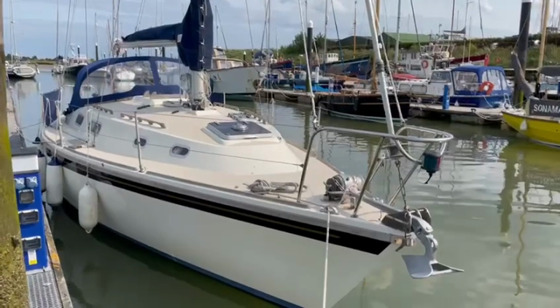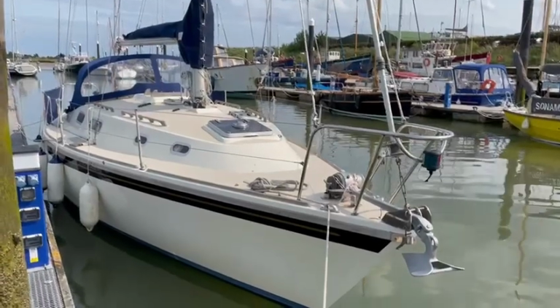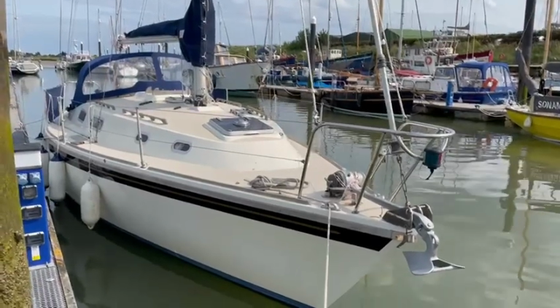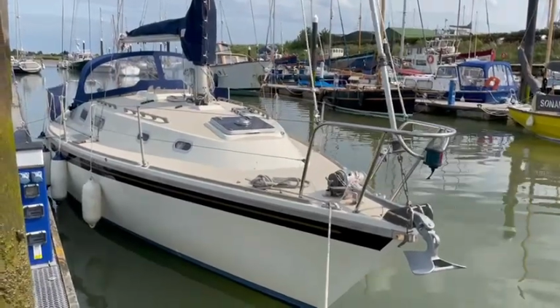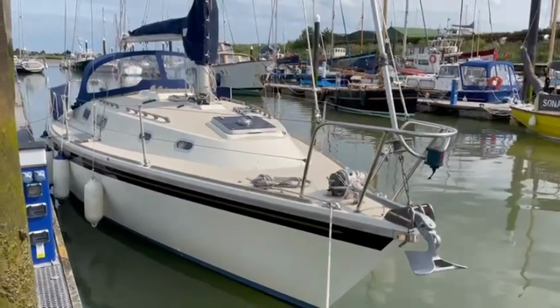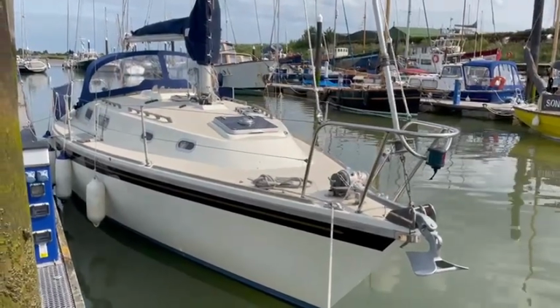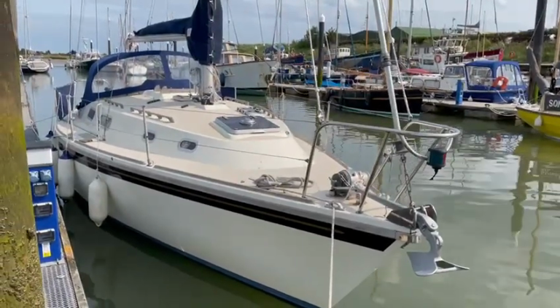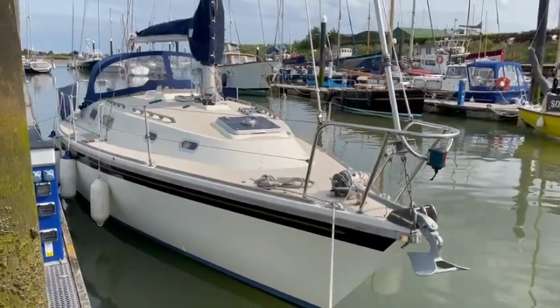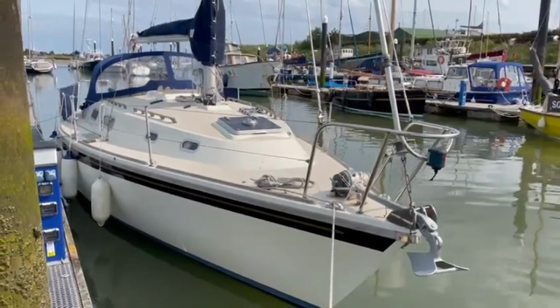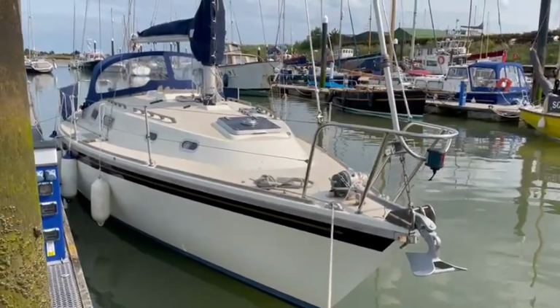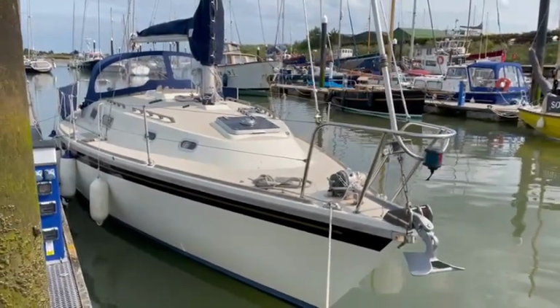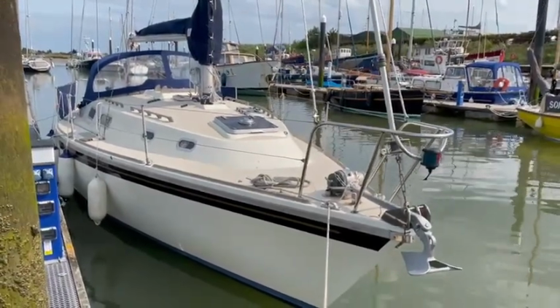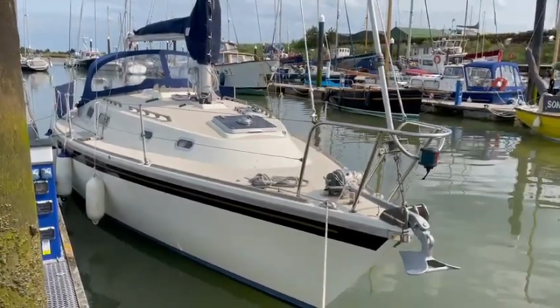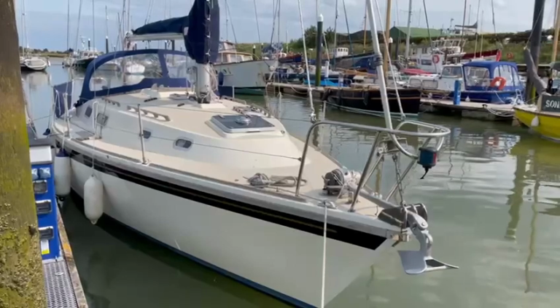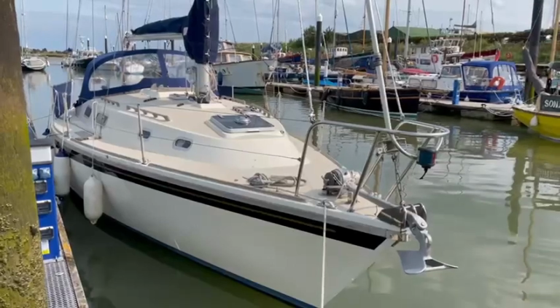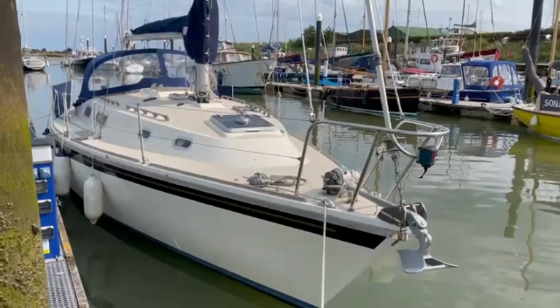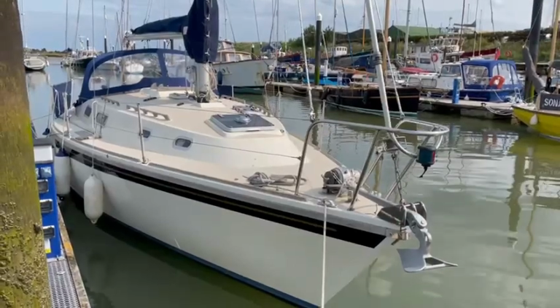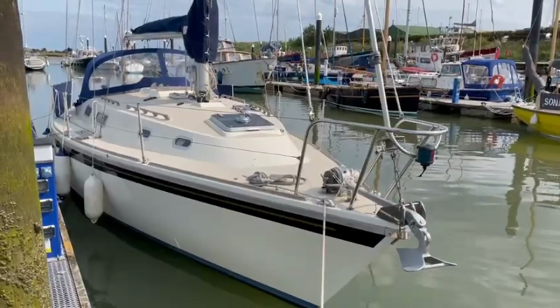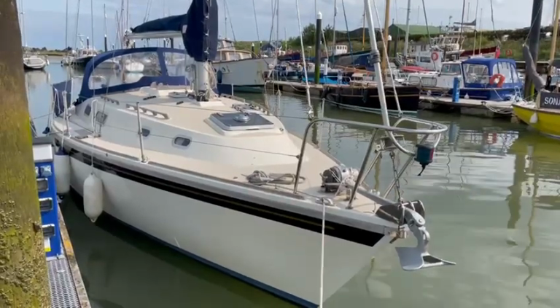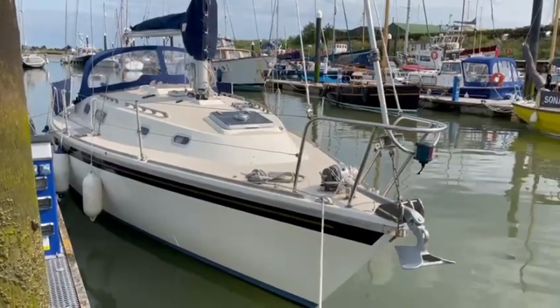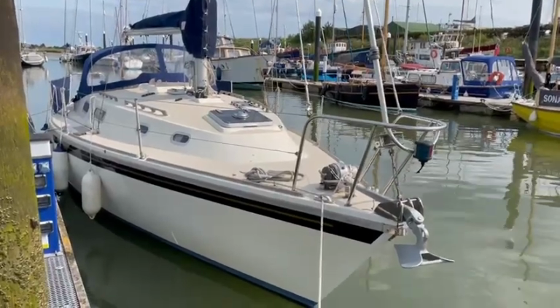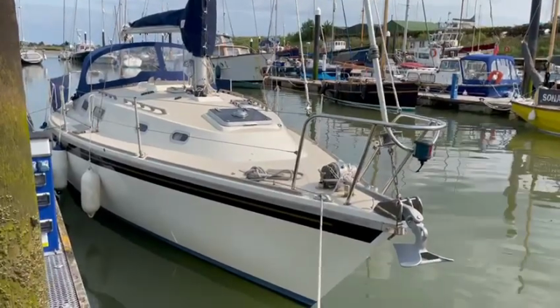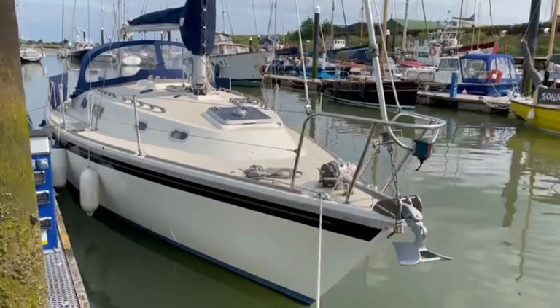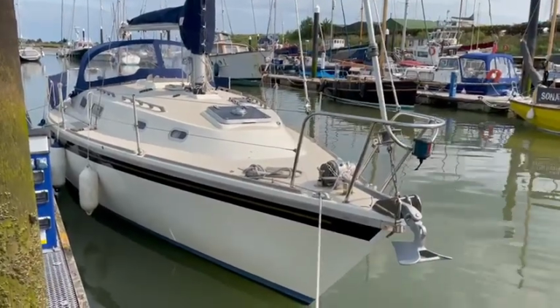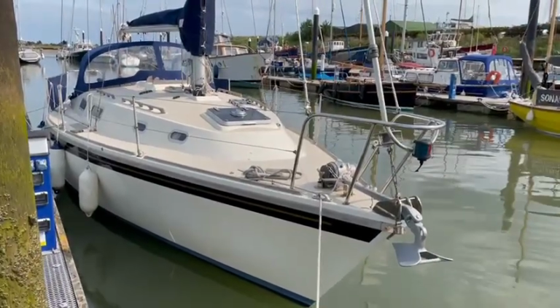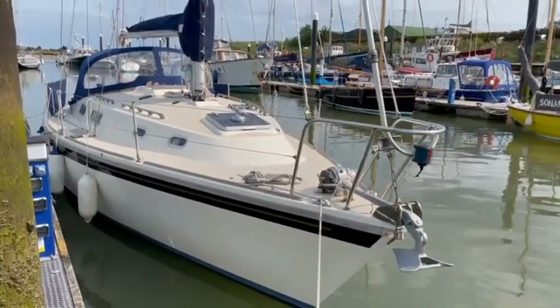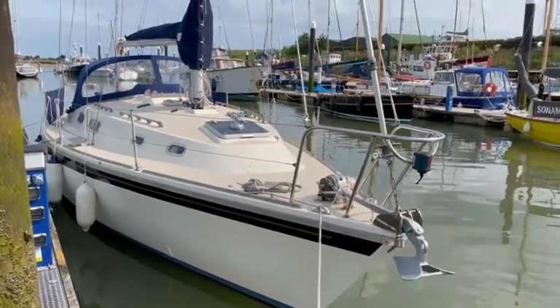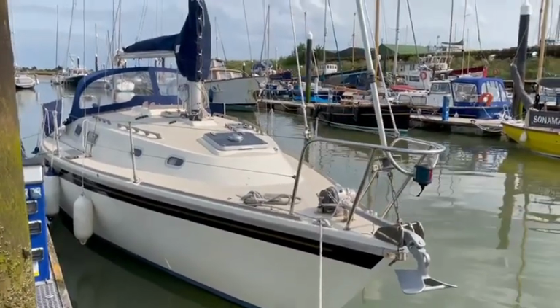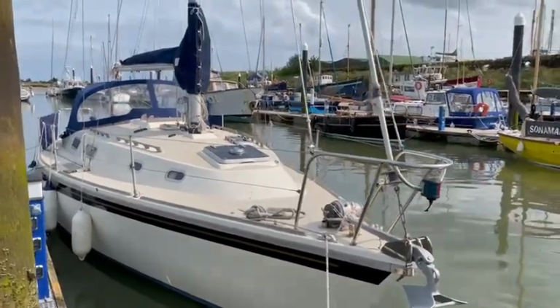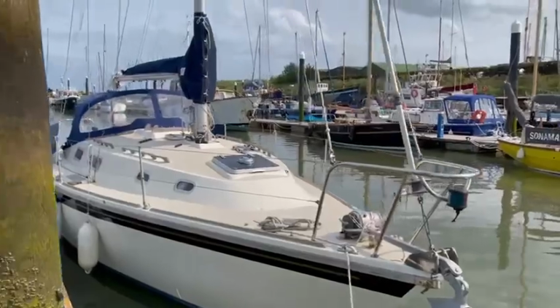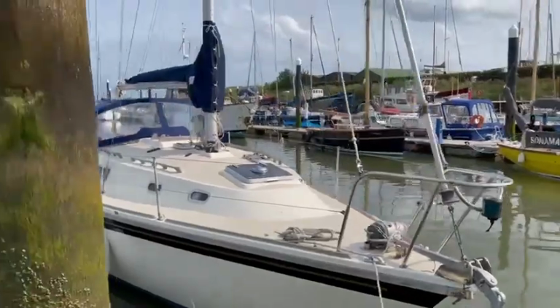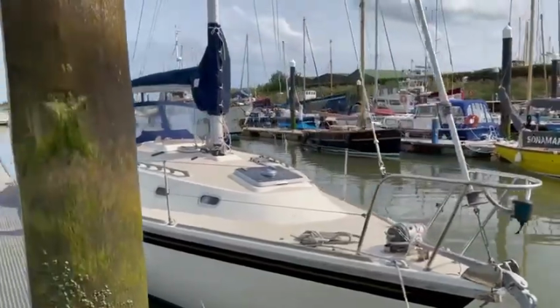Hello and welcome to this short video presentation for David Morris Ltd of the Westerly Fulmar called Layla. Very nice boat indeed. Let's go take a look.